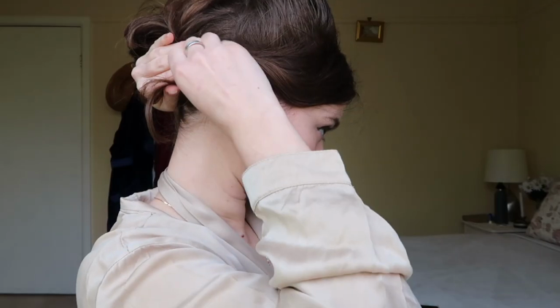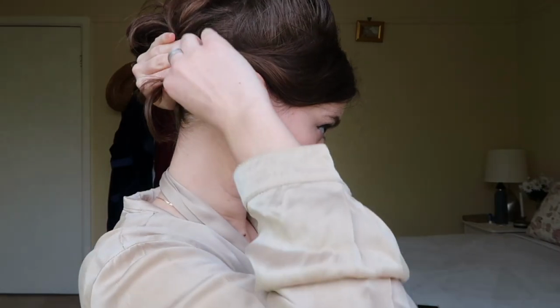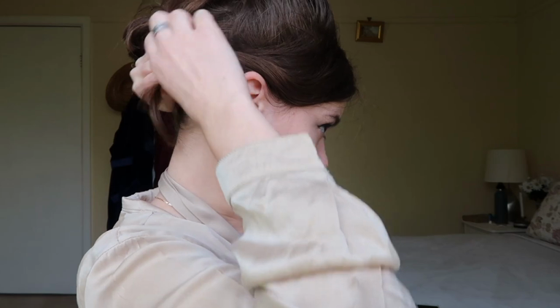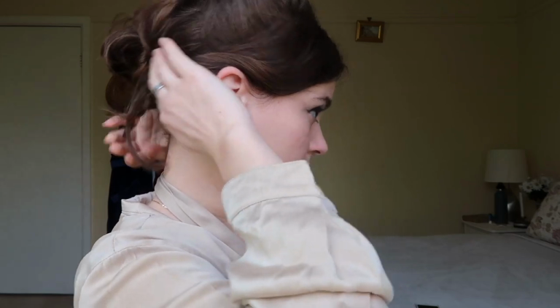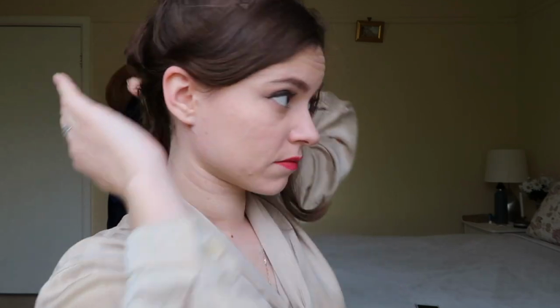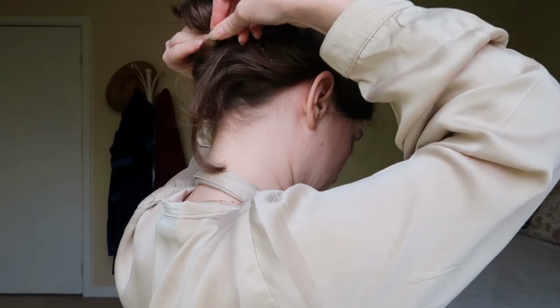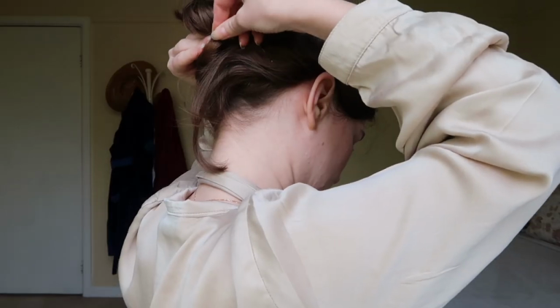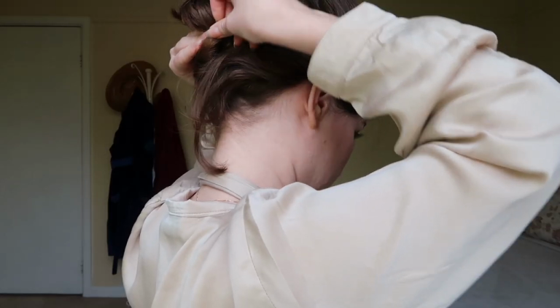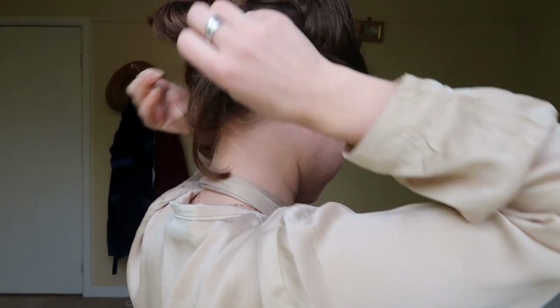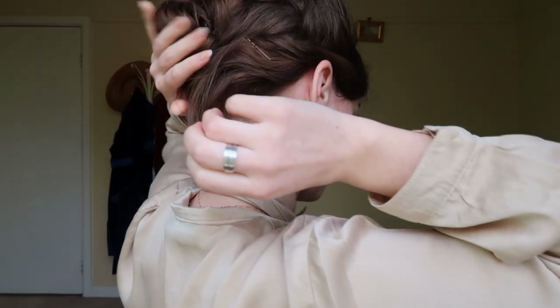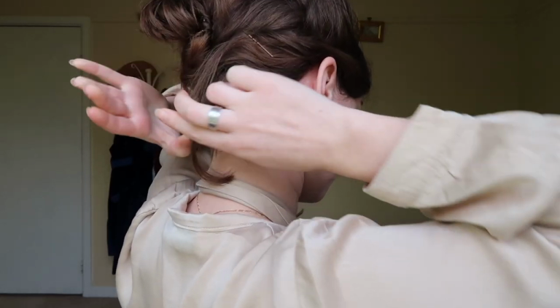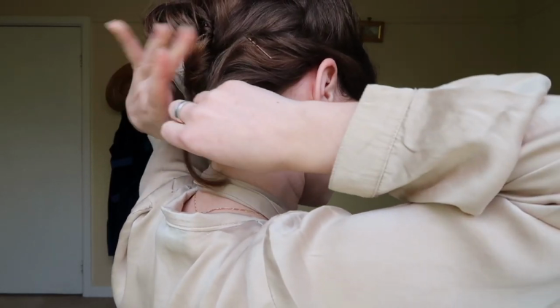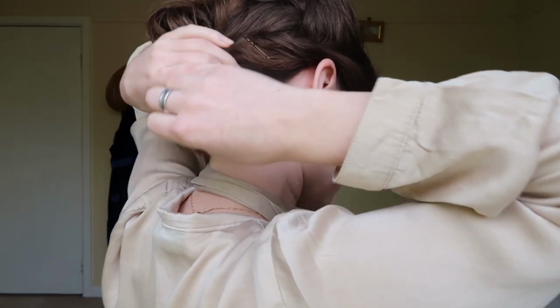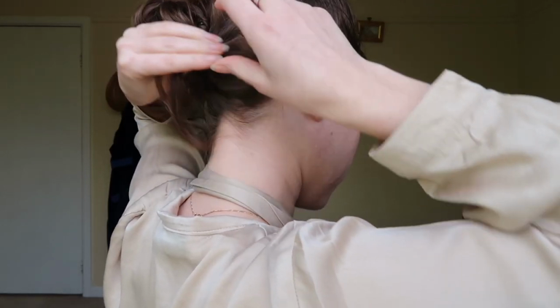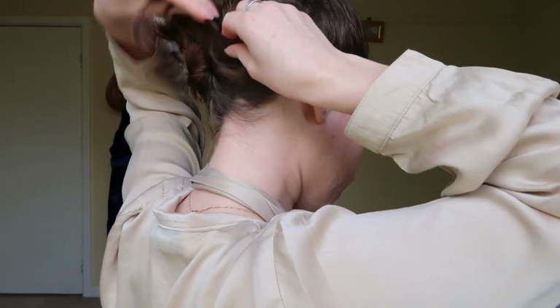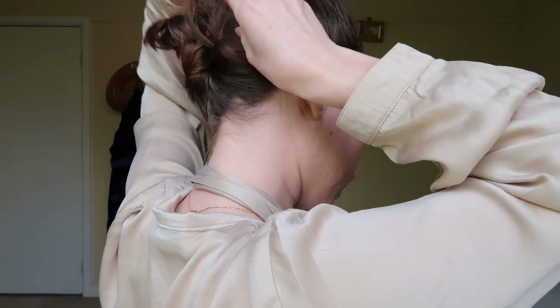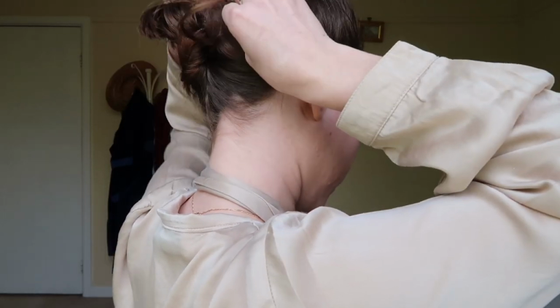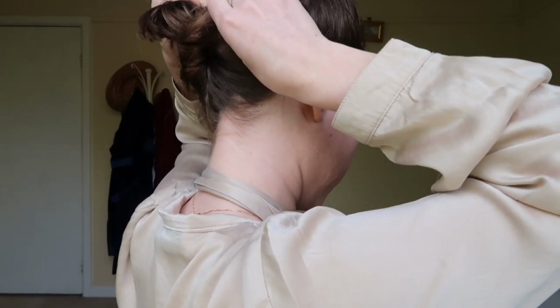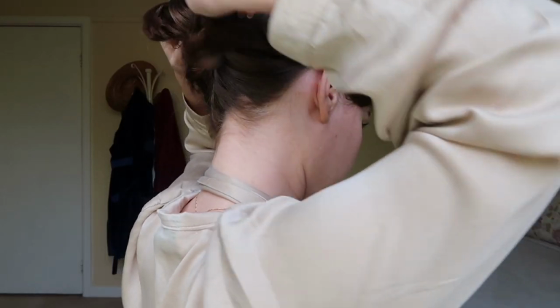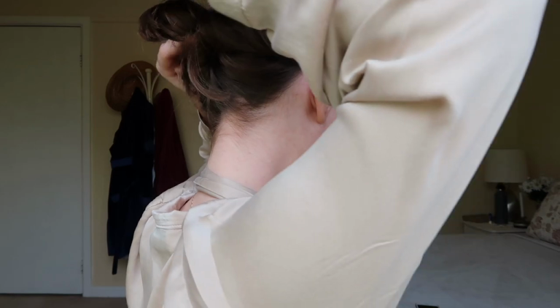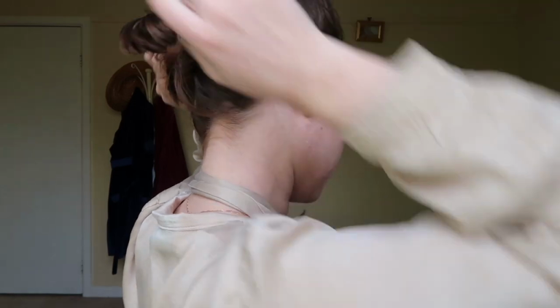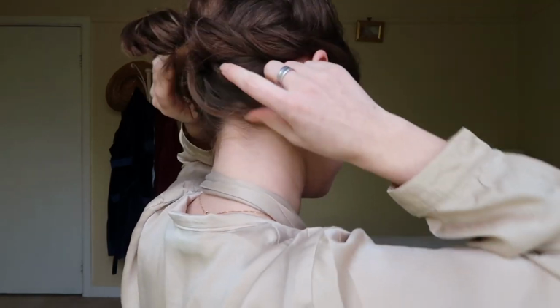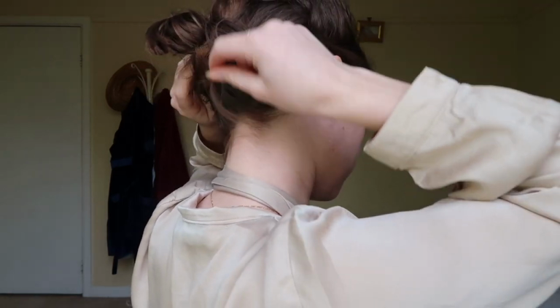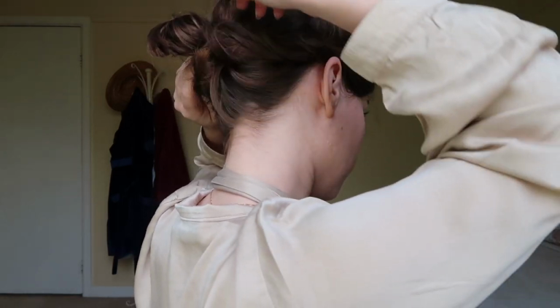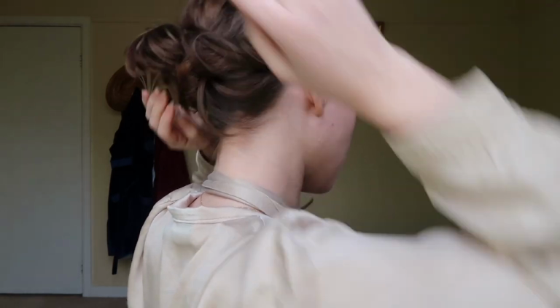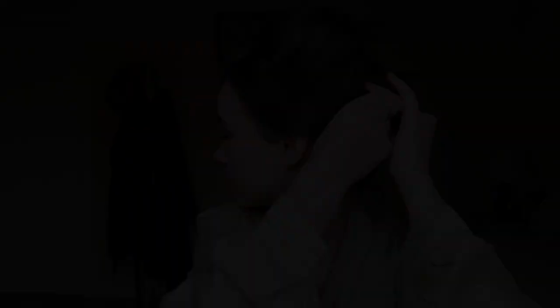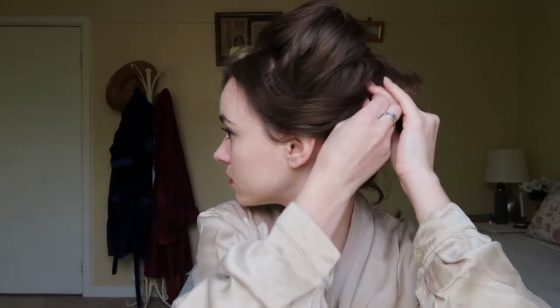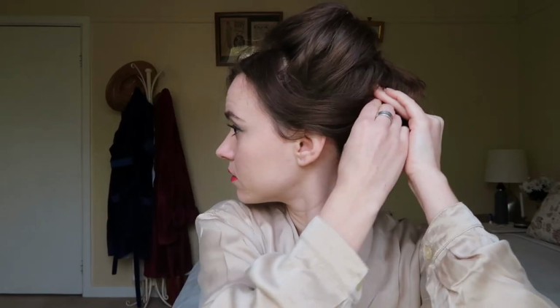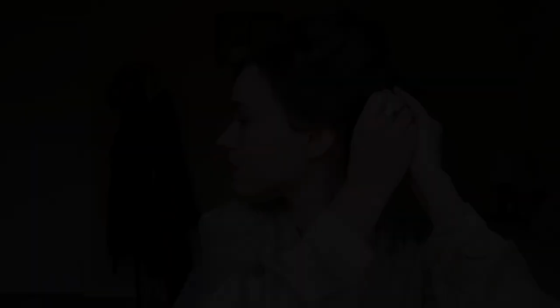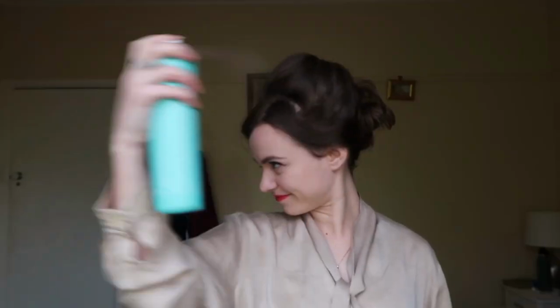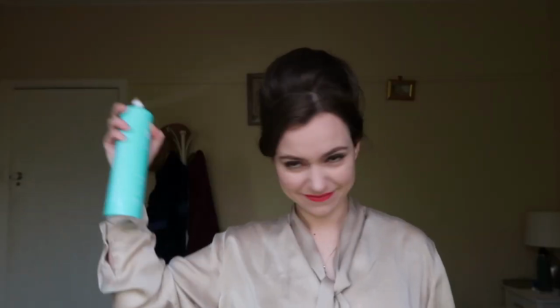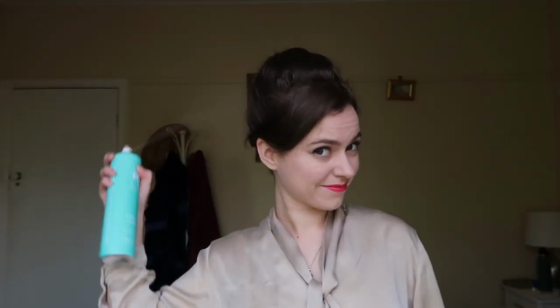Pin up the fringe, hiding your bobby pins and sweep the tail section over into the rest of the hairstyle. And hairspray and voila!